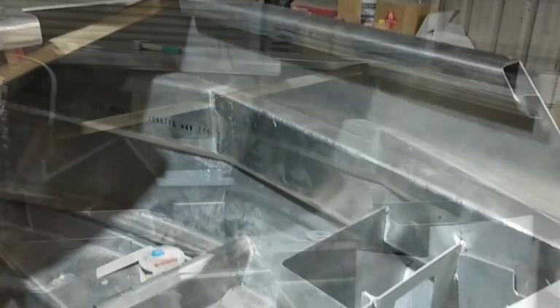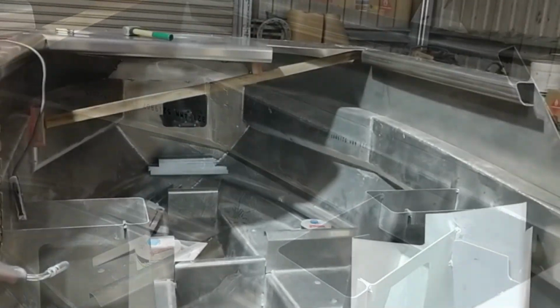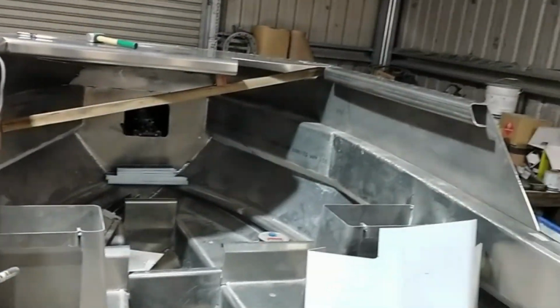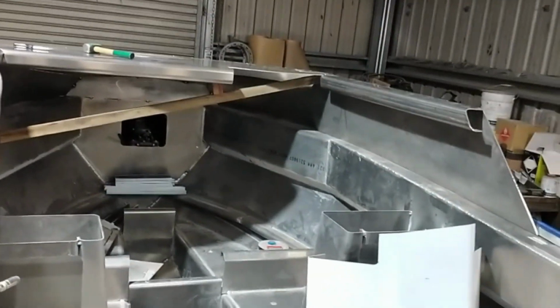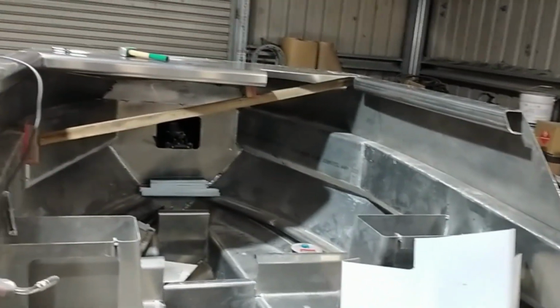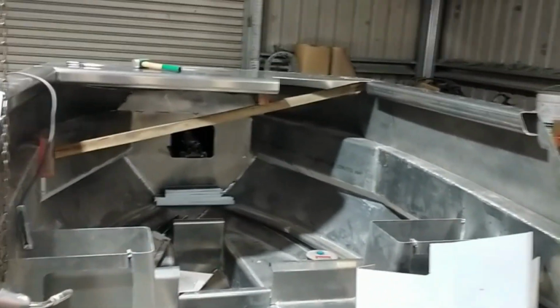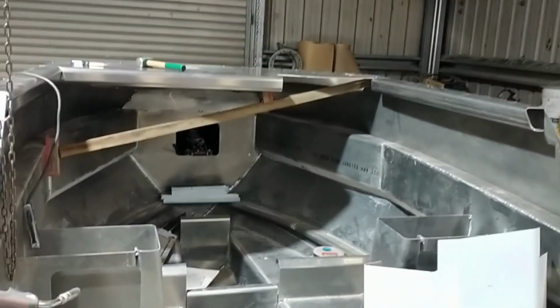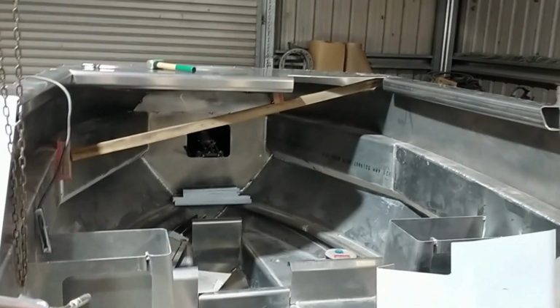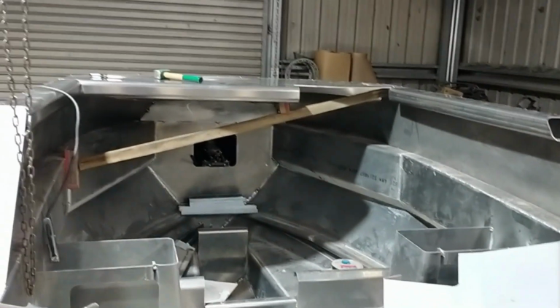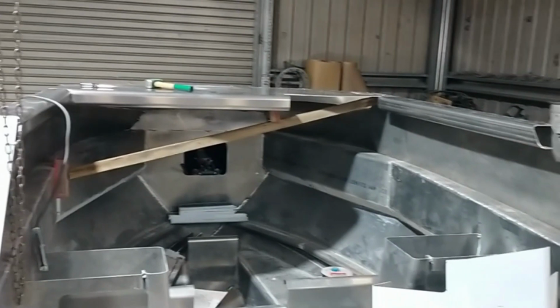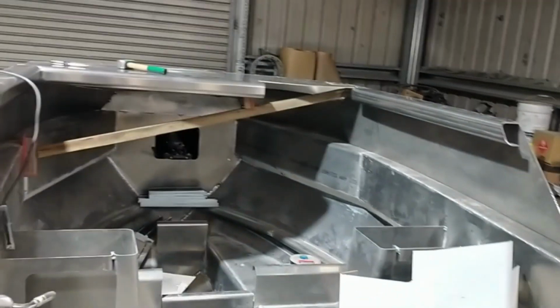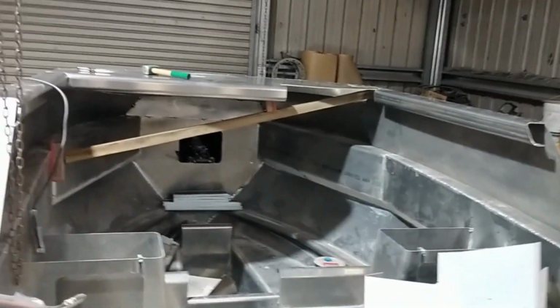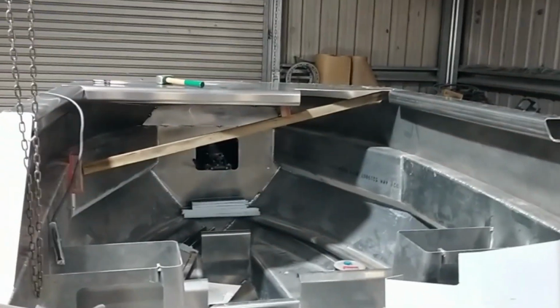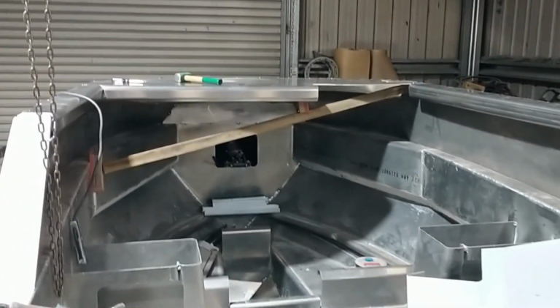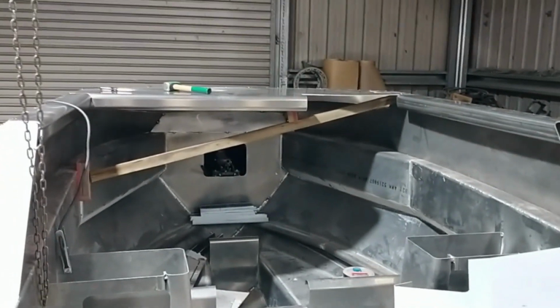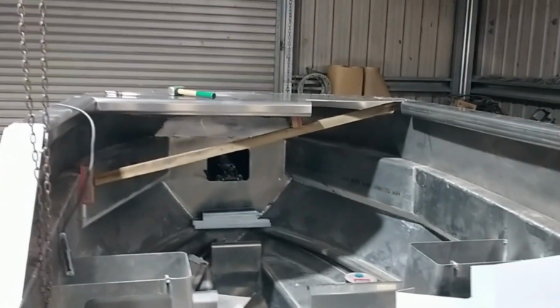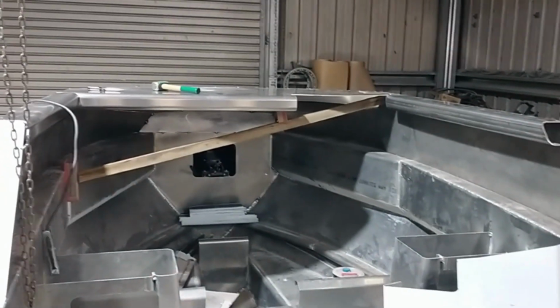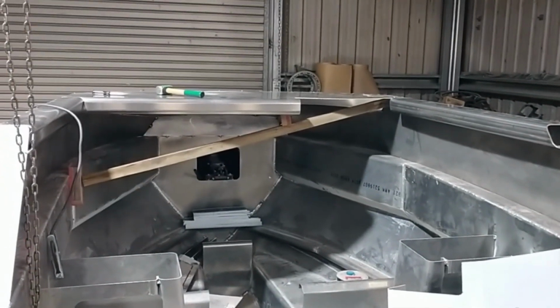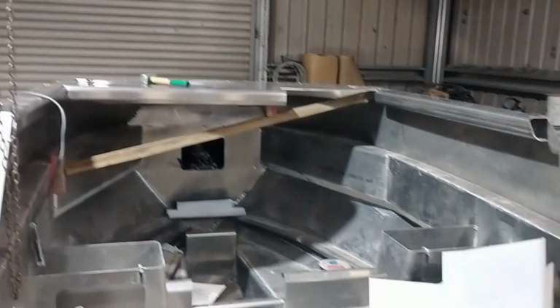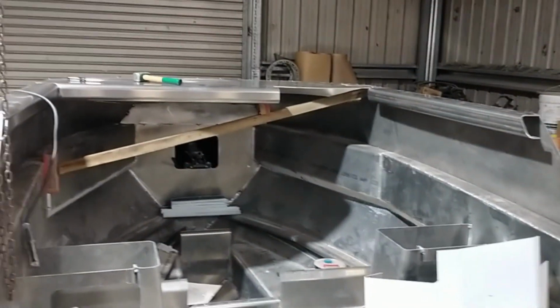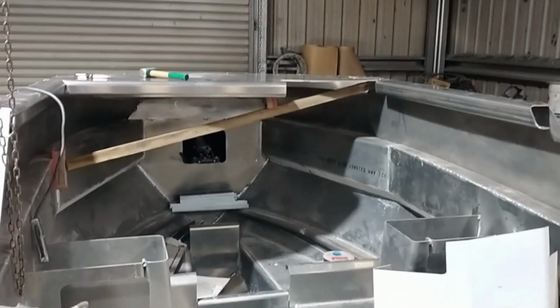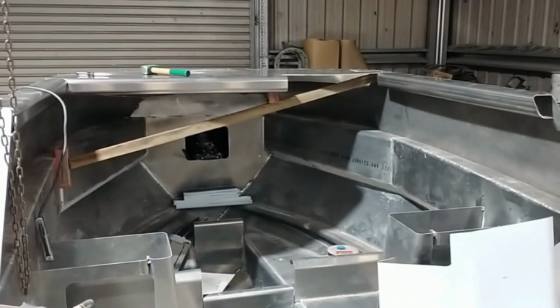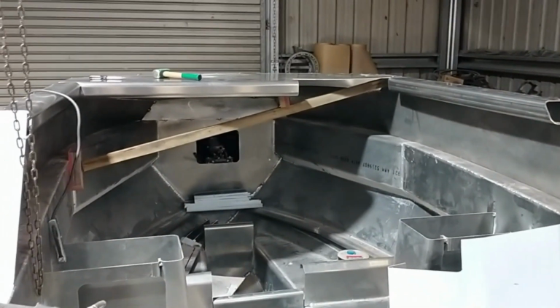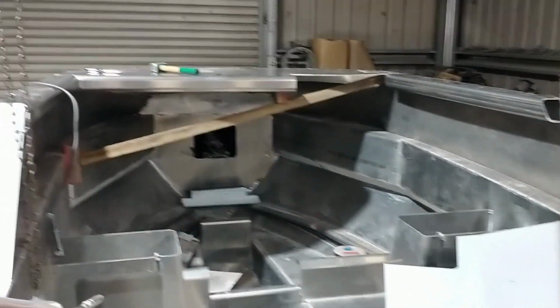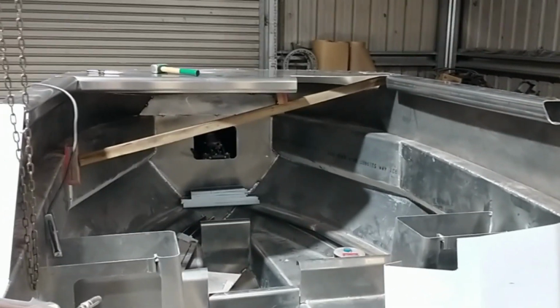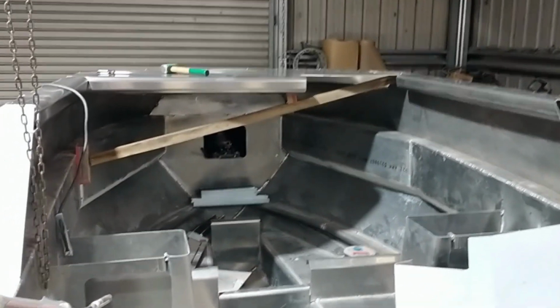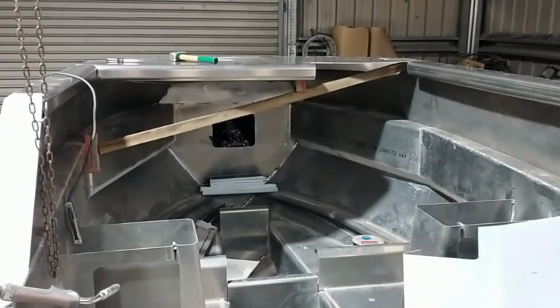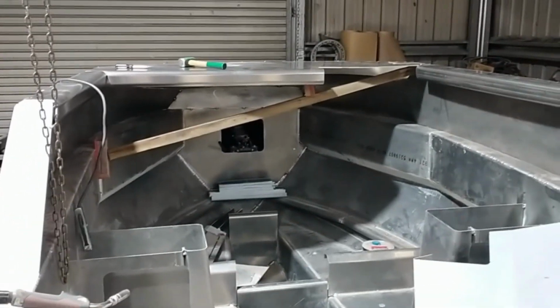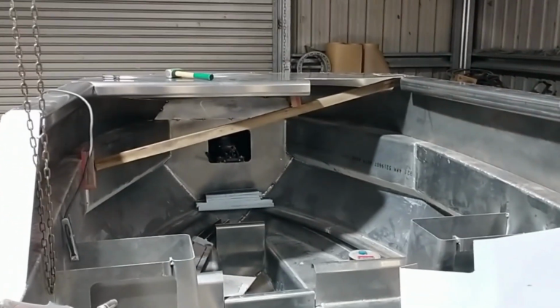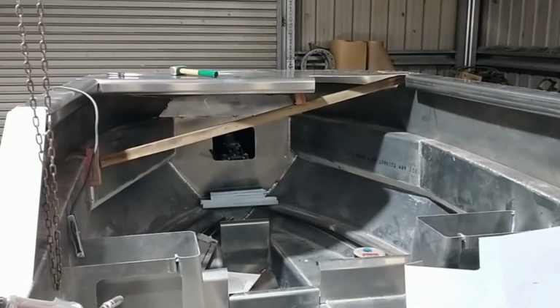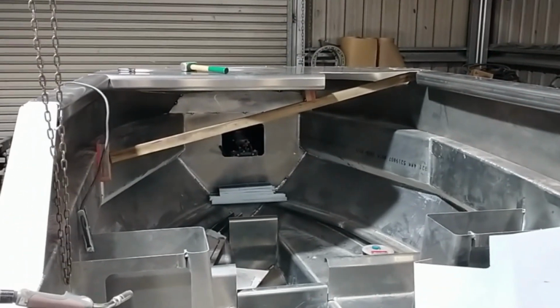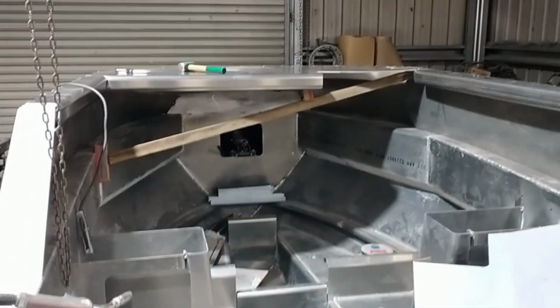Hopefully this week I should have all the screen frame in, possibly the roof on. If you're getting close to all the panels in, I would have thought then it's obviously time for a fit out.